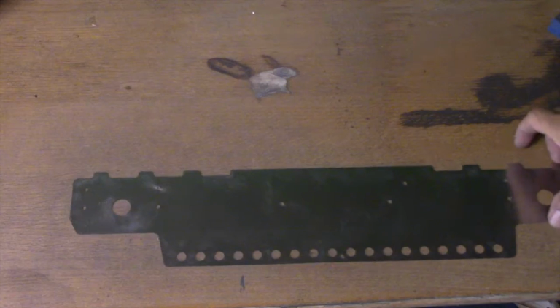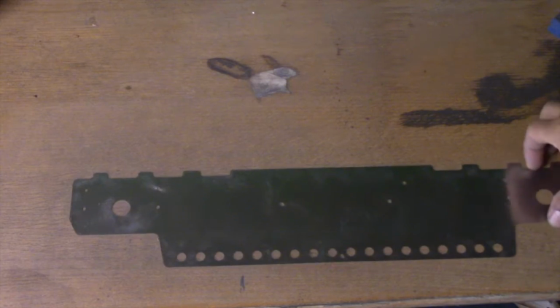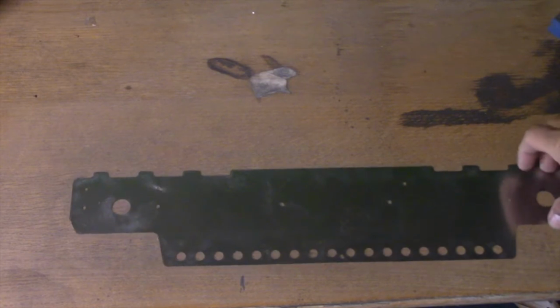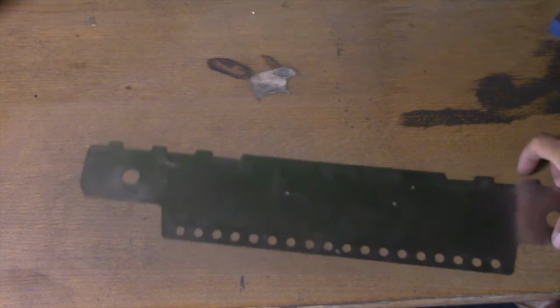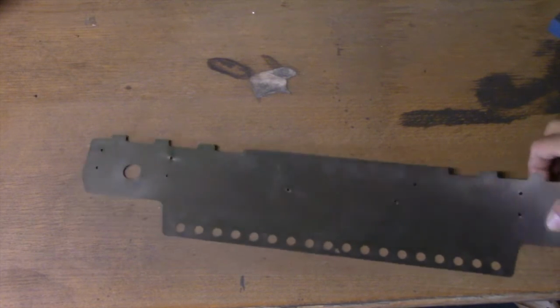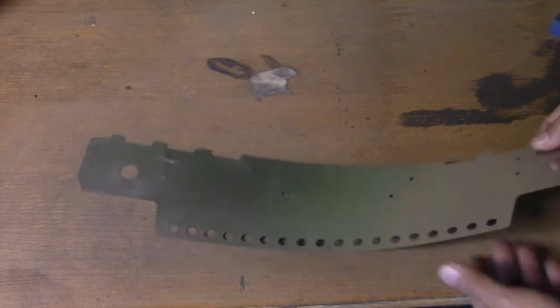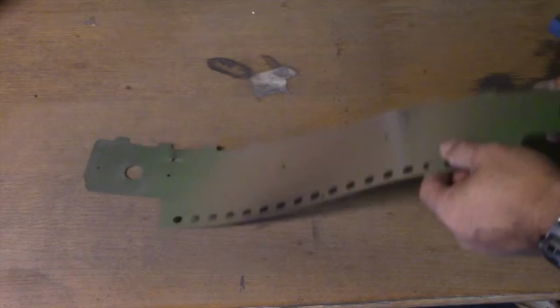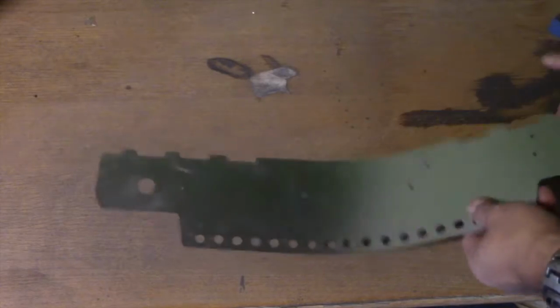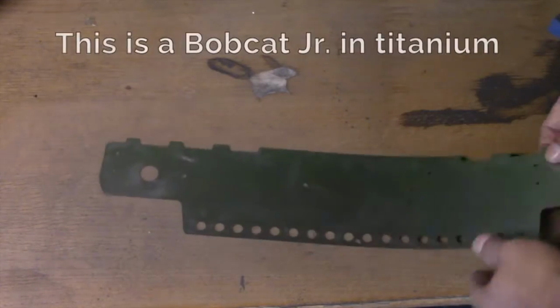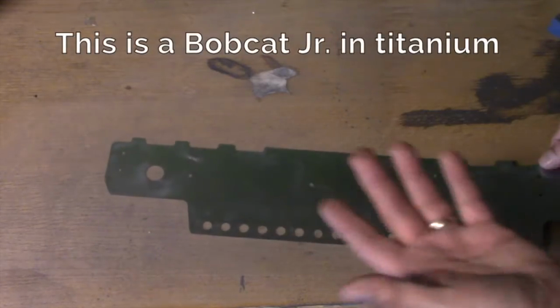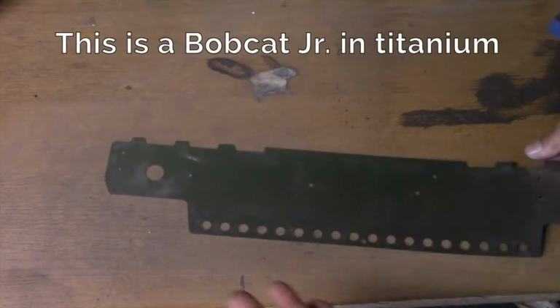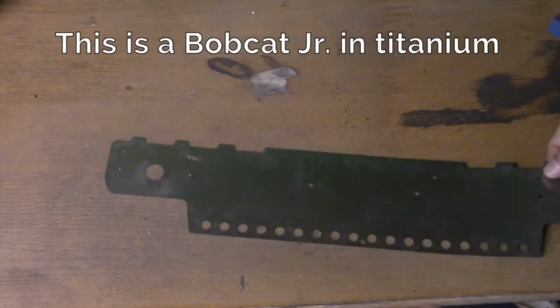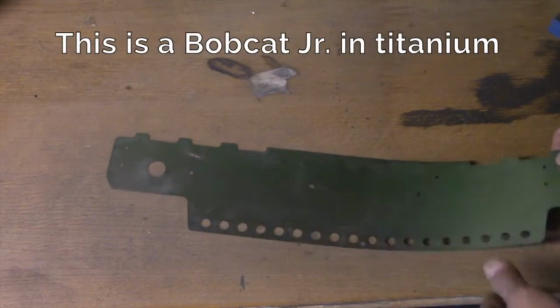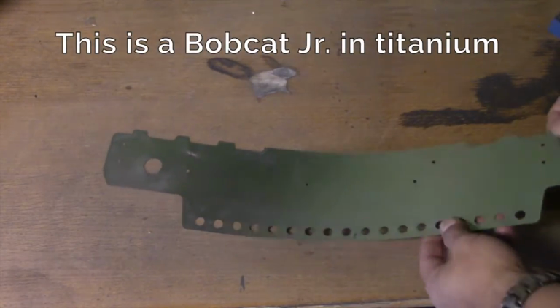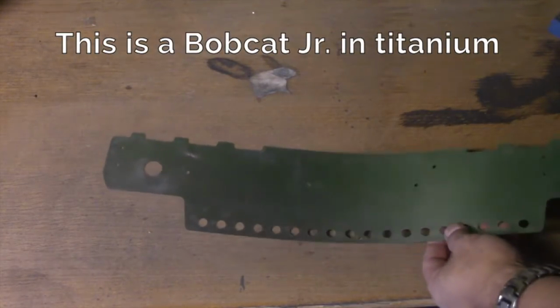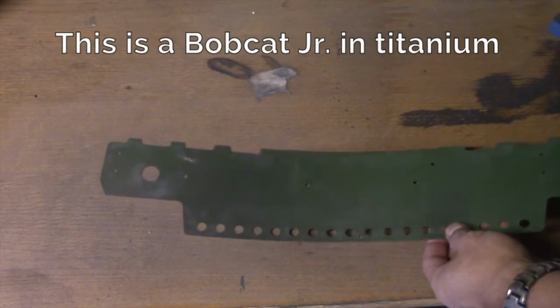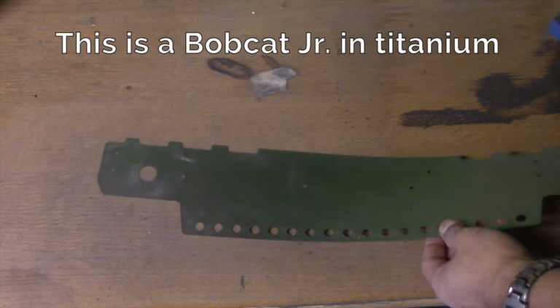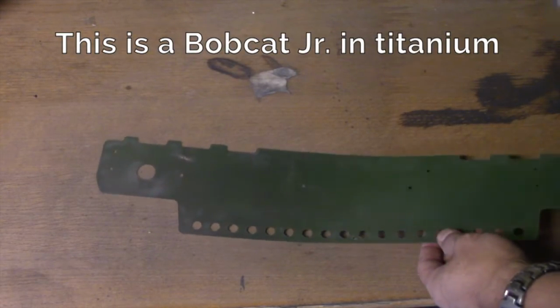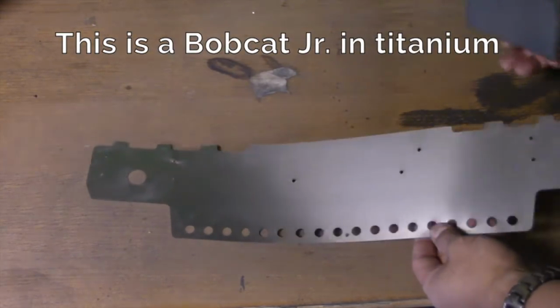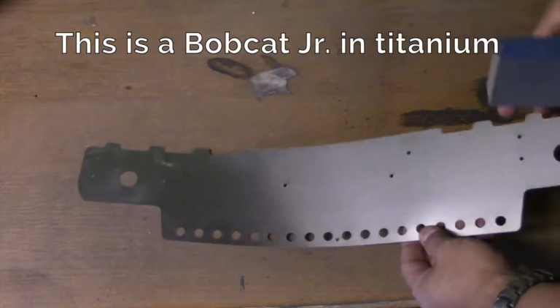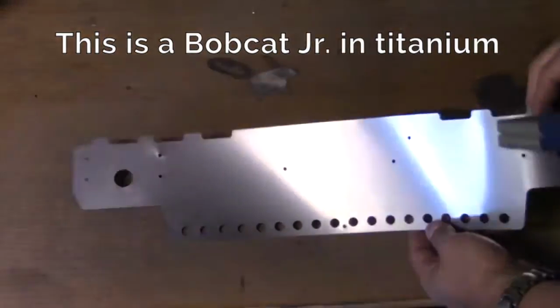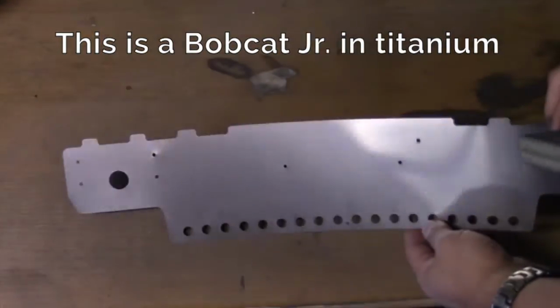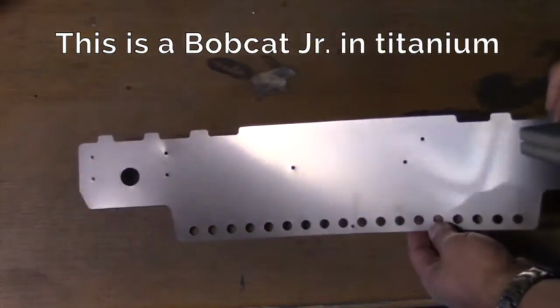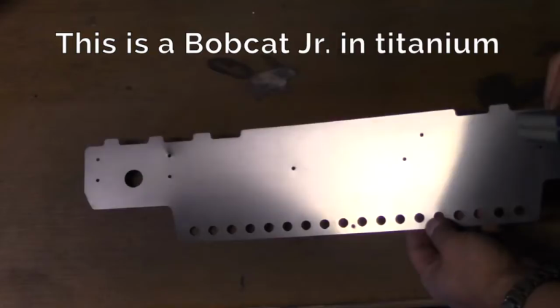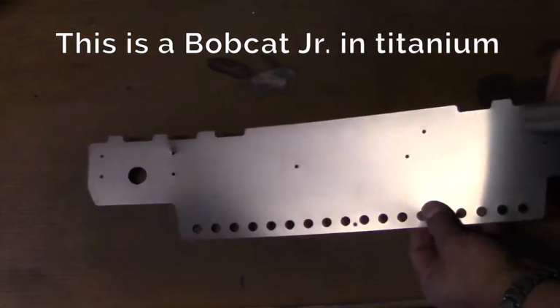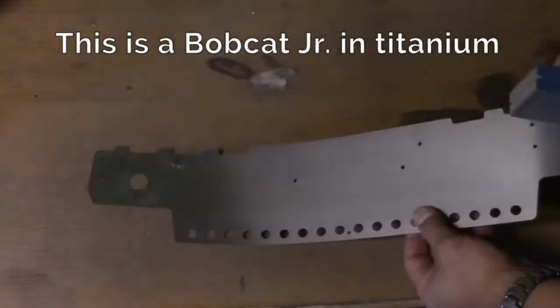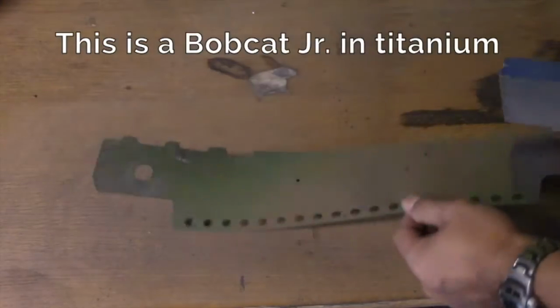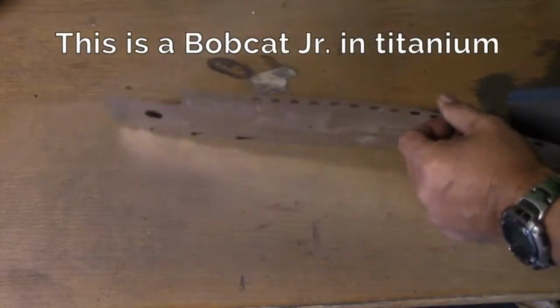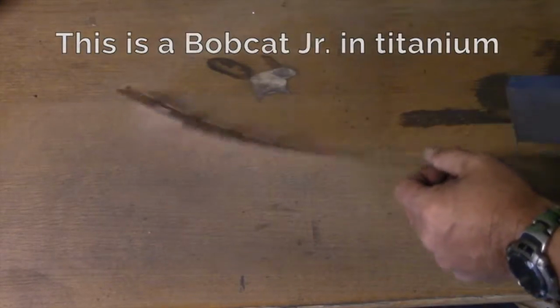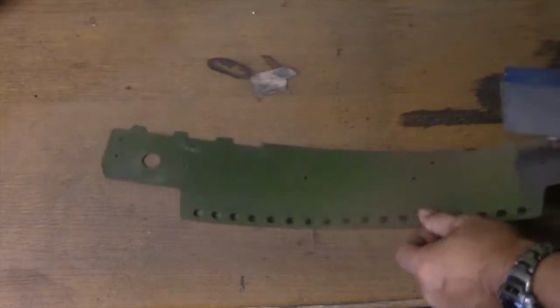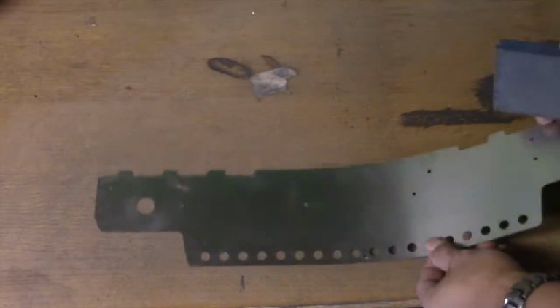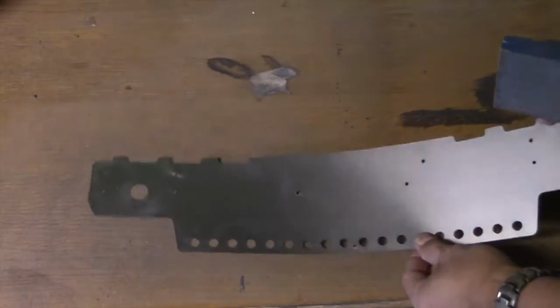So when I get an order, I usually start baking about five or six at a time. This is a Bobcat Jr. in titanium.